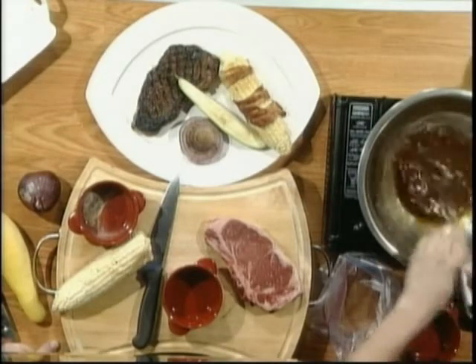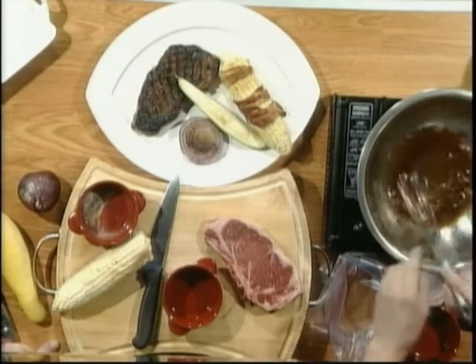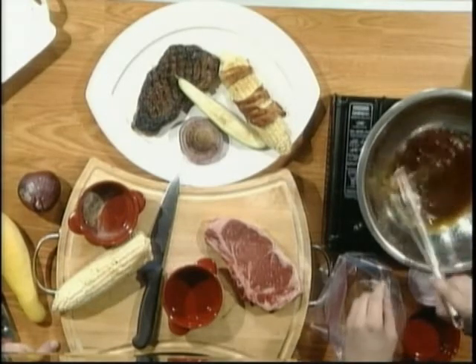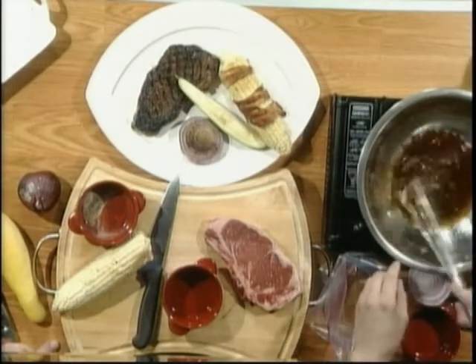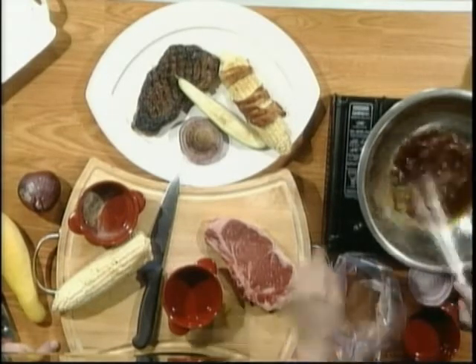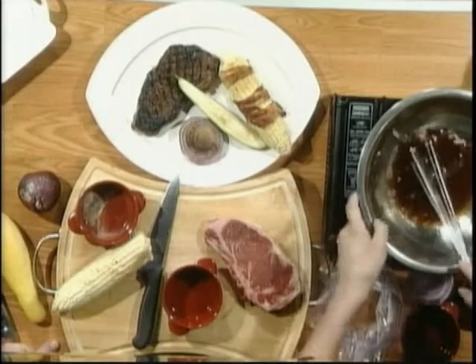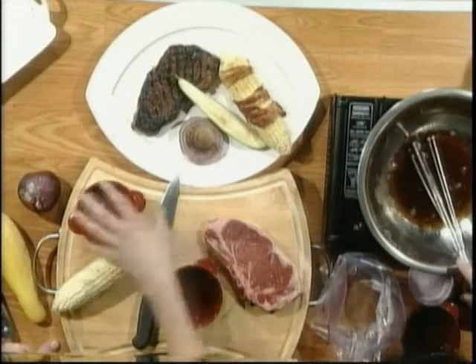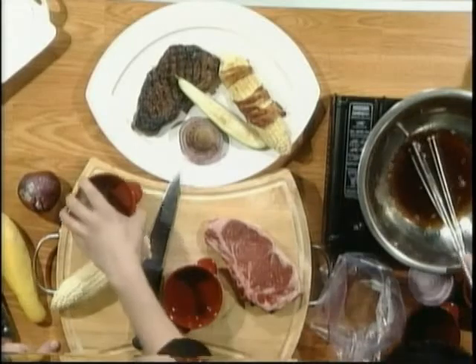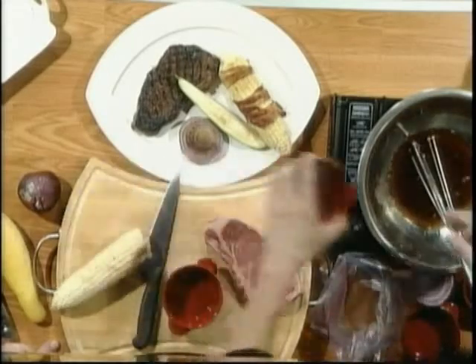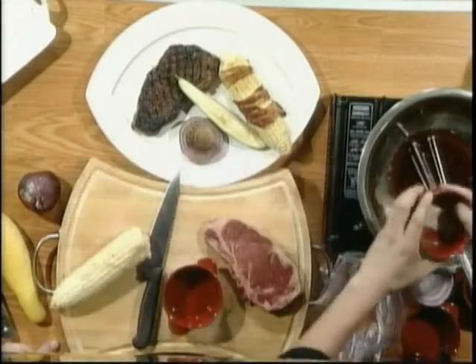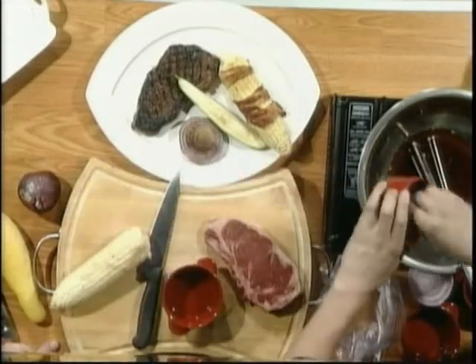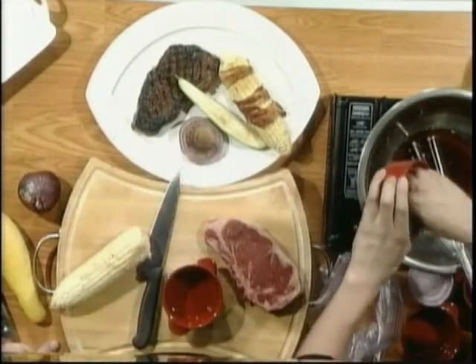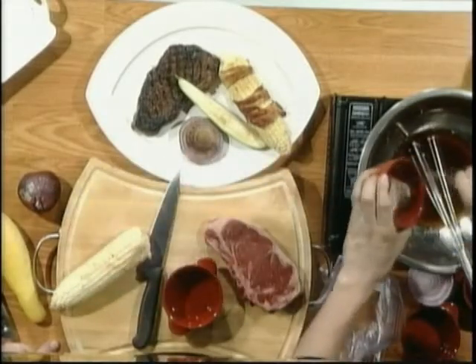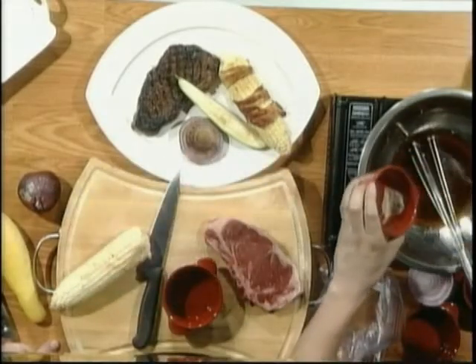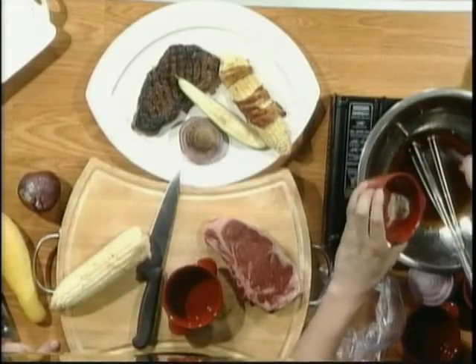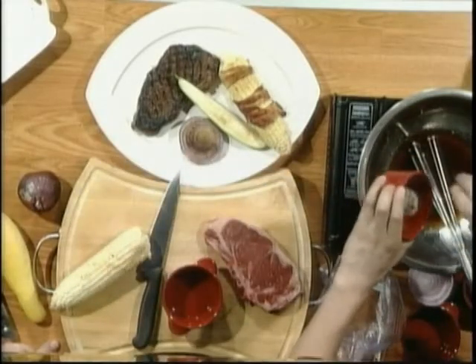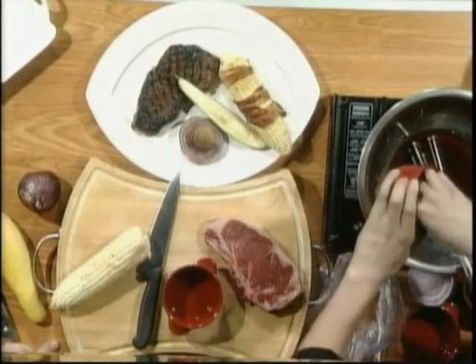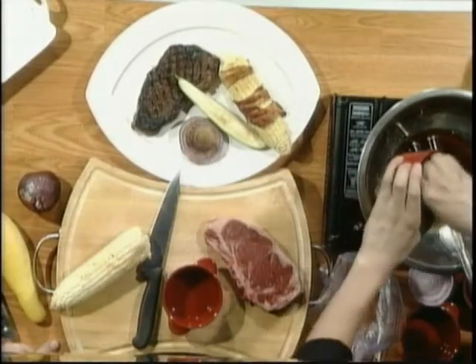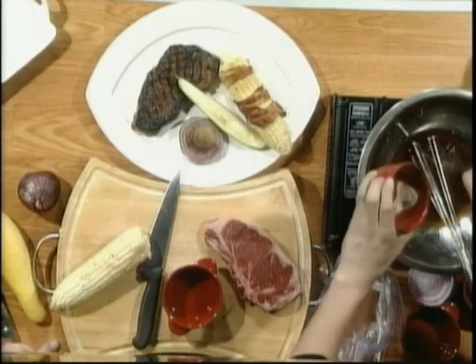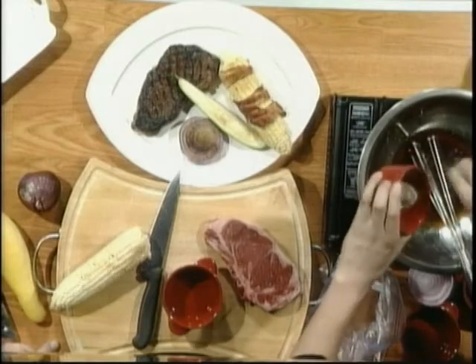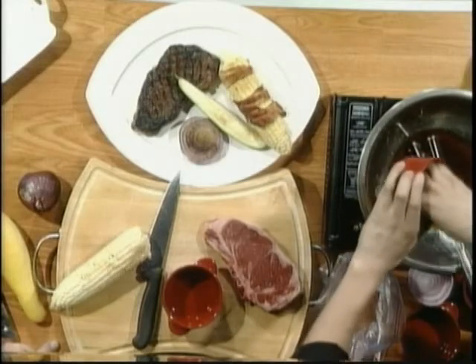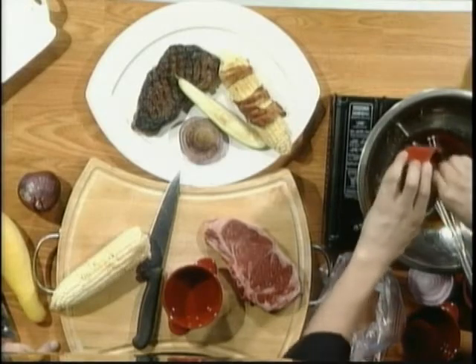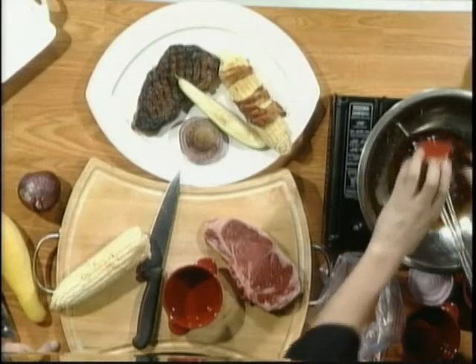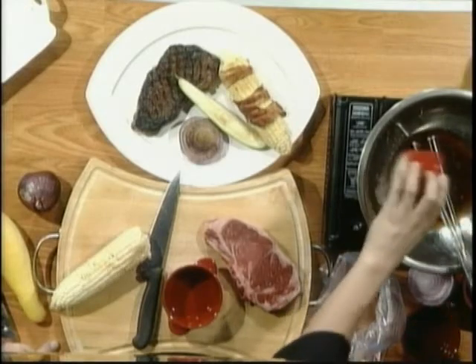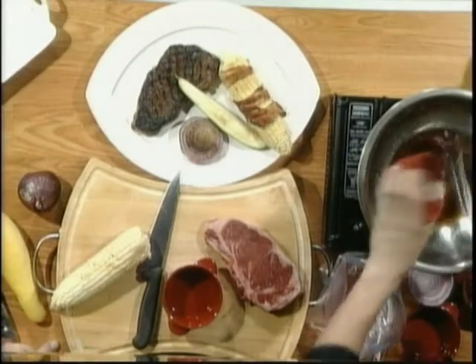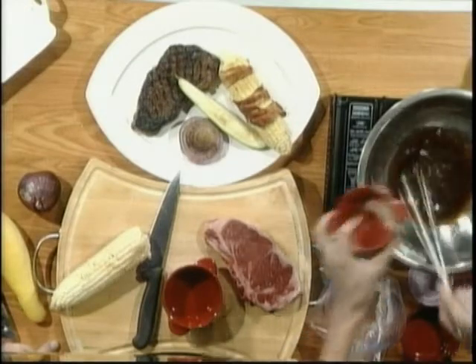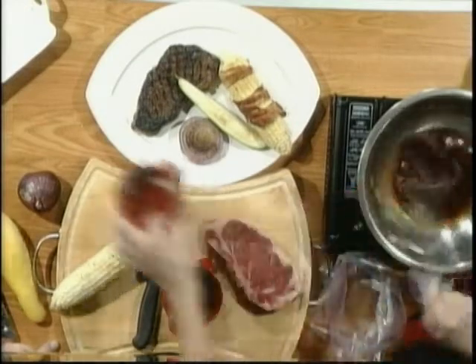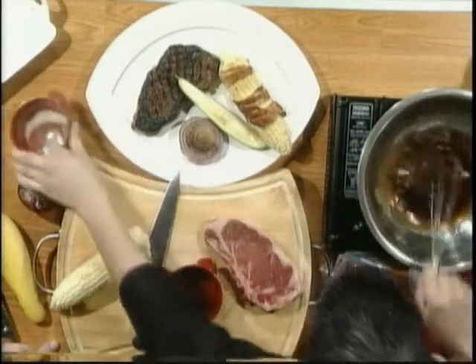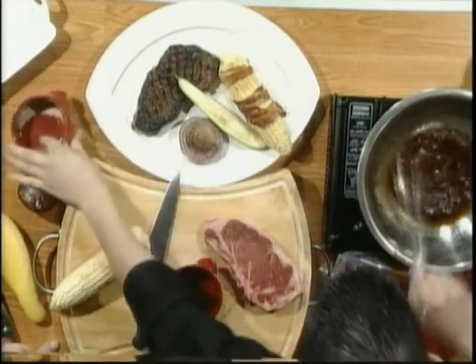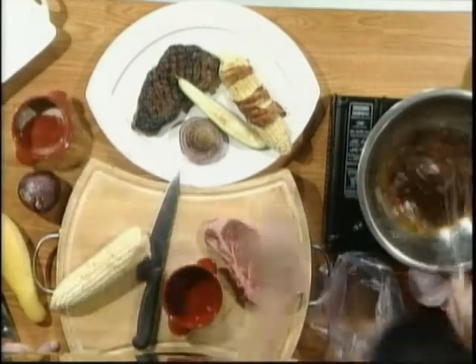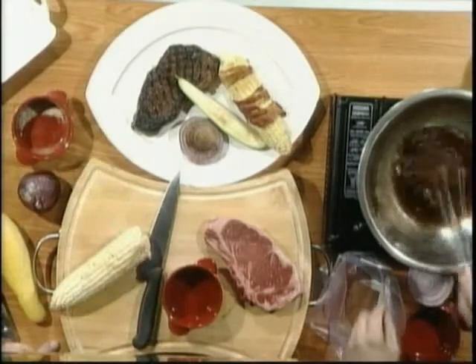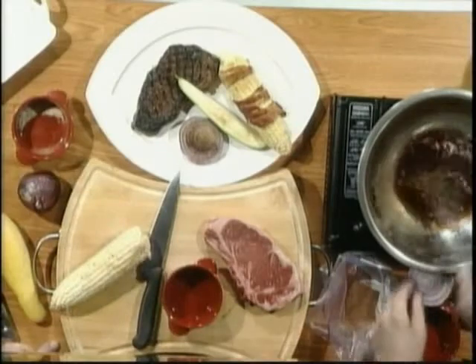Don't get too excited, Joey. Brown sugar. I'll just take the marinade. And I have a little kosher salt, cracked pepper in here, a pinch of cayenne, garlic powder. Mix that in there, just to dissolve it.